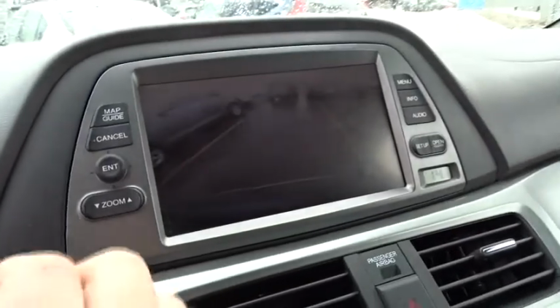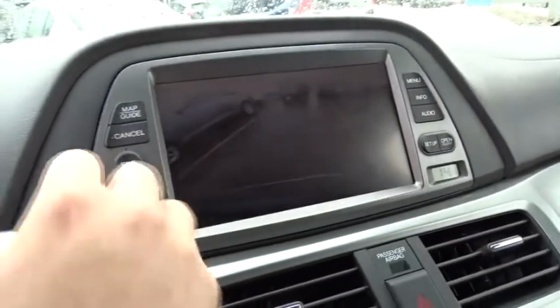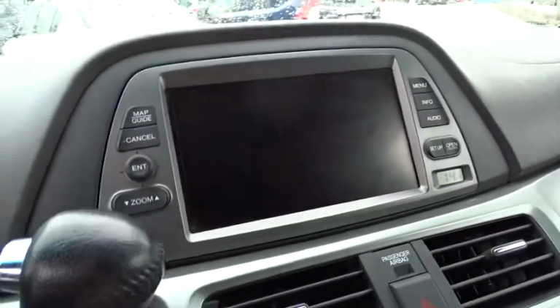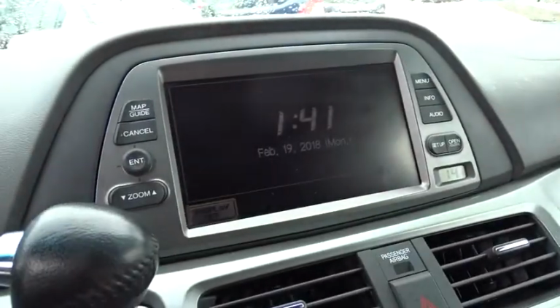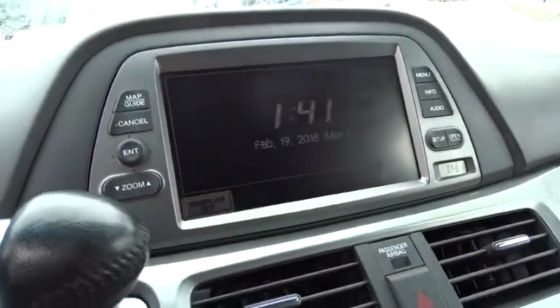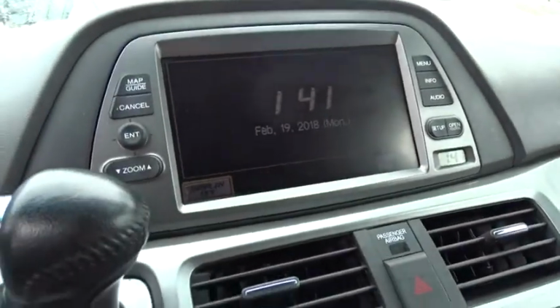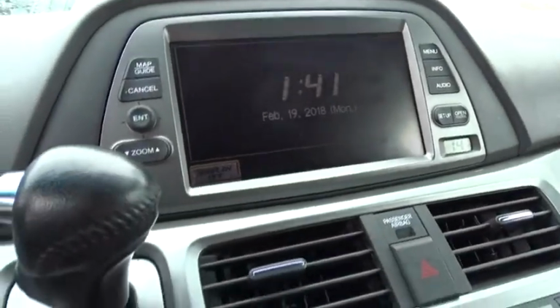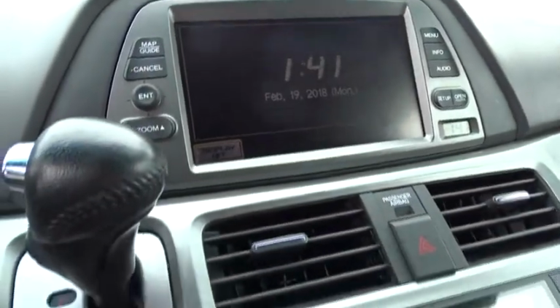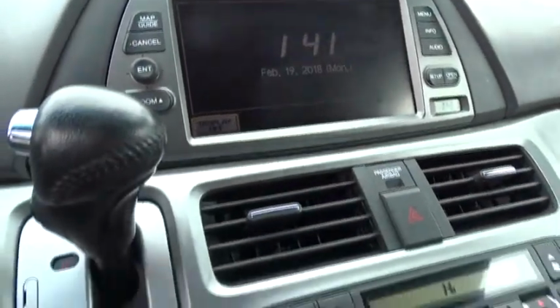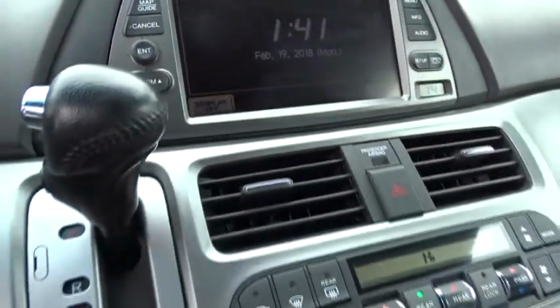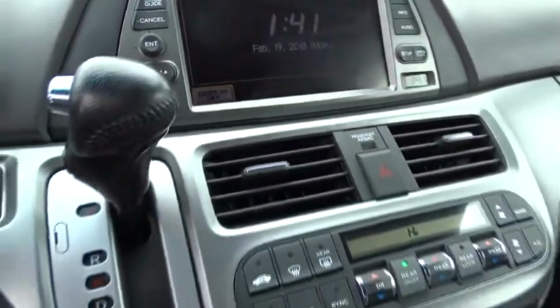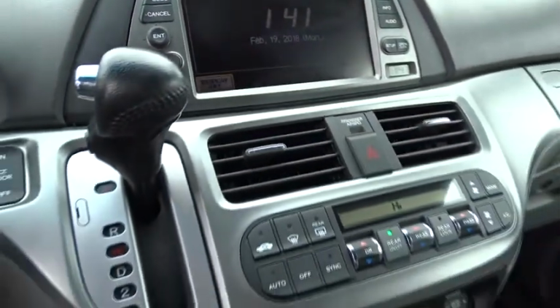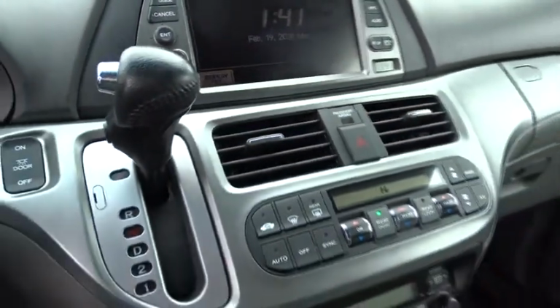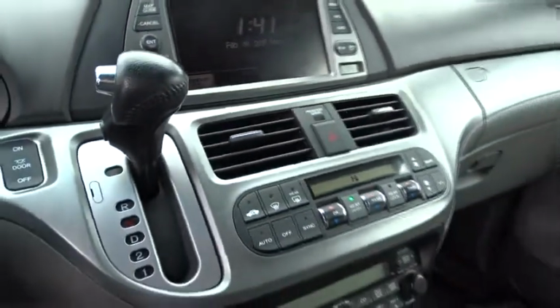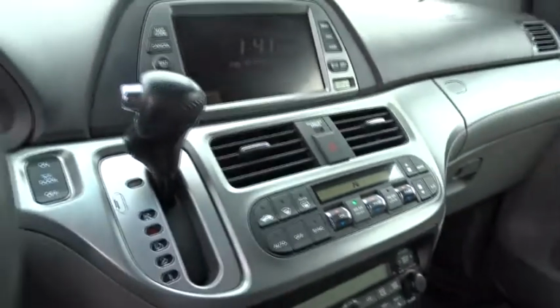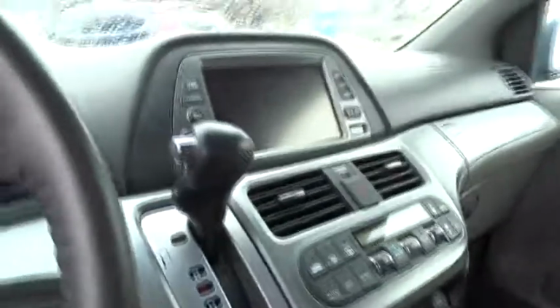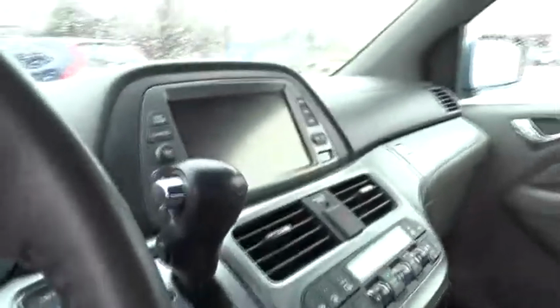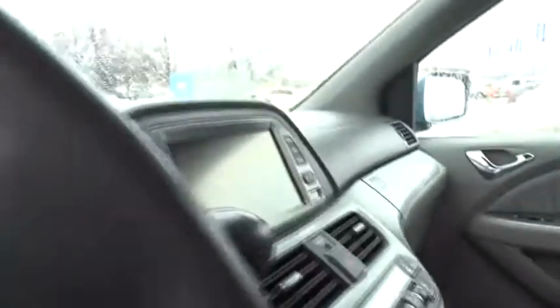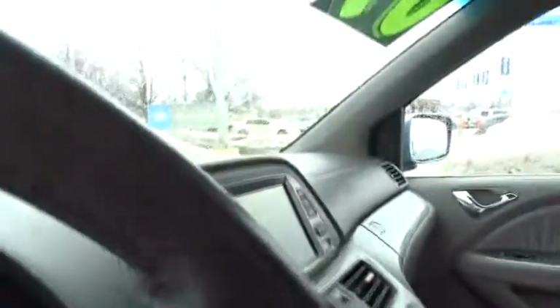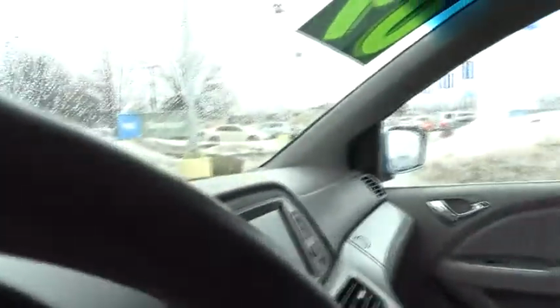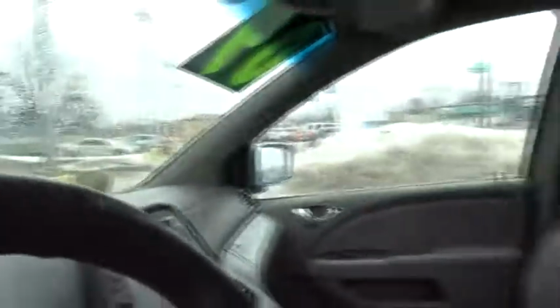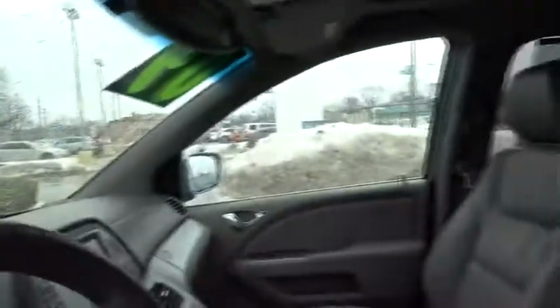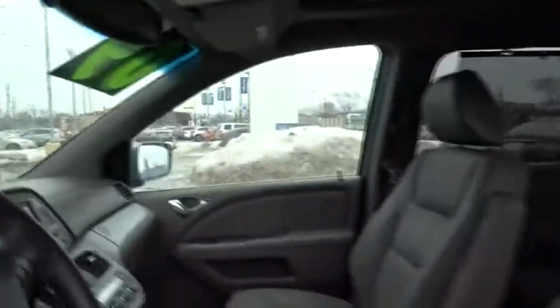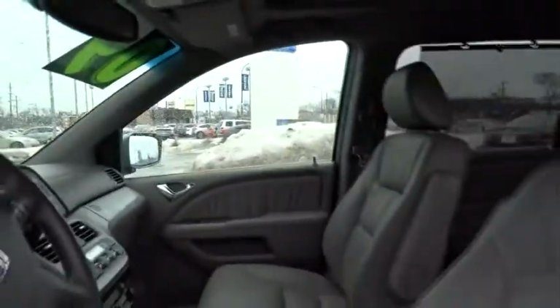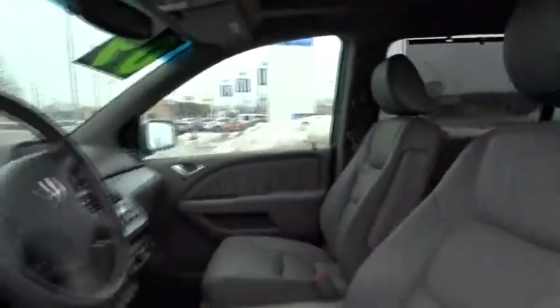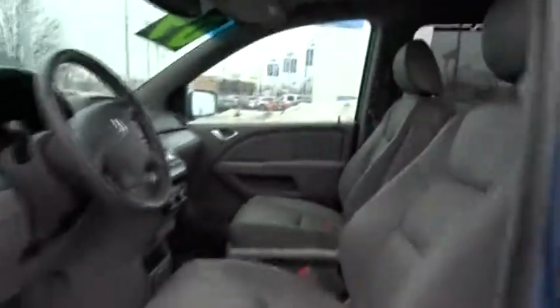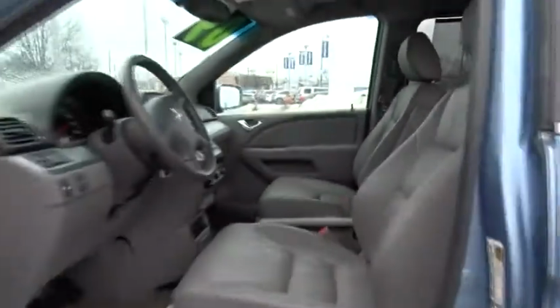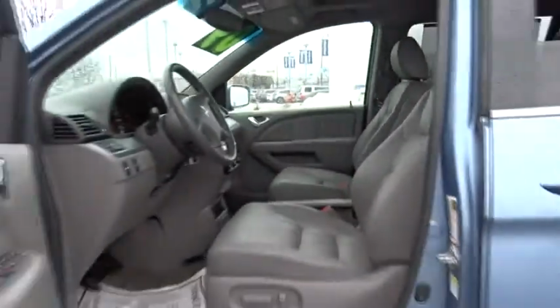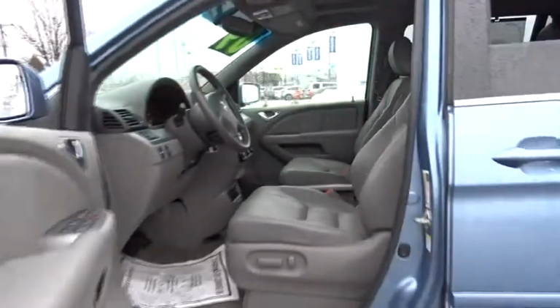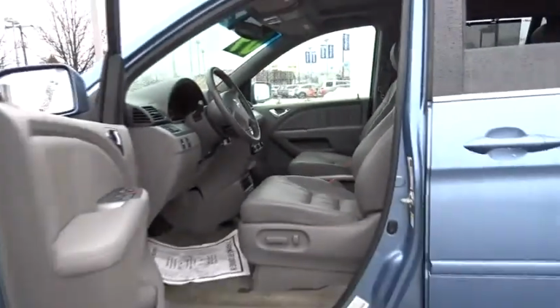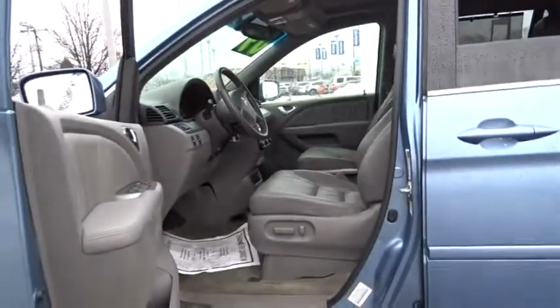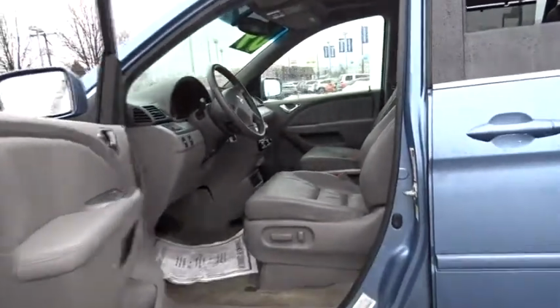AM FM CD, MP3 radio, security system, power windows, rear window defroster, heated front seat, CD player, and electronic stability control.